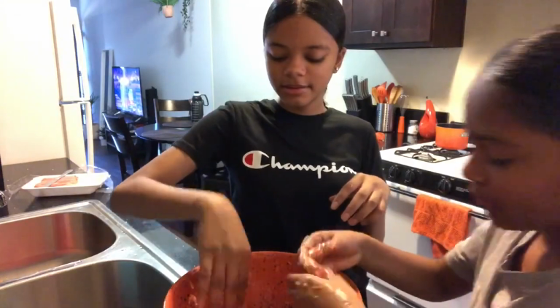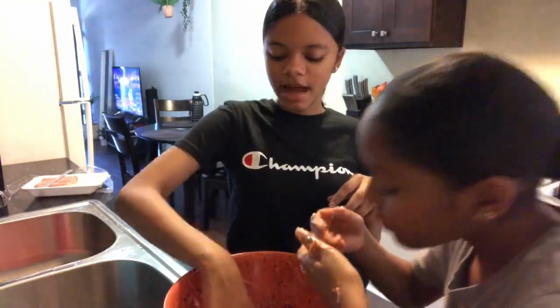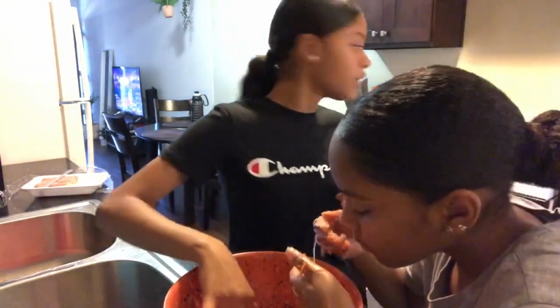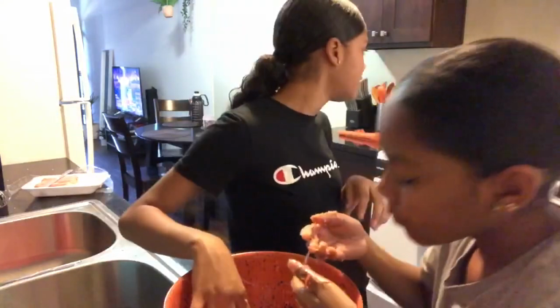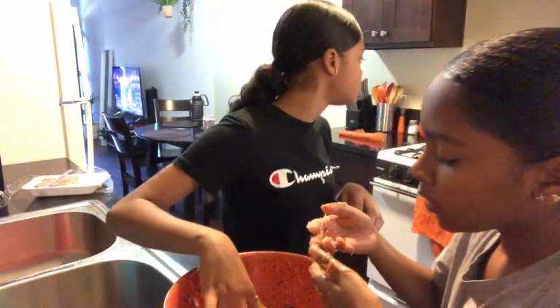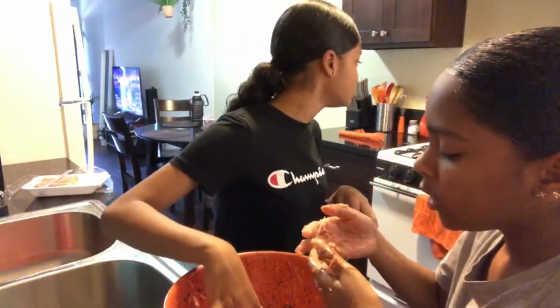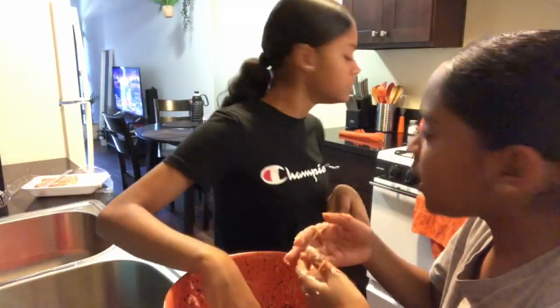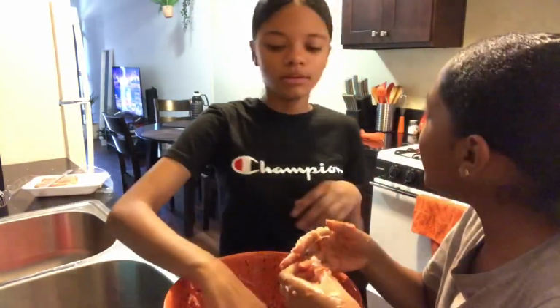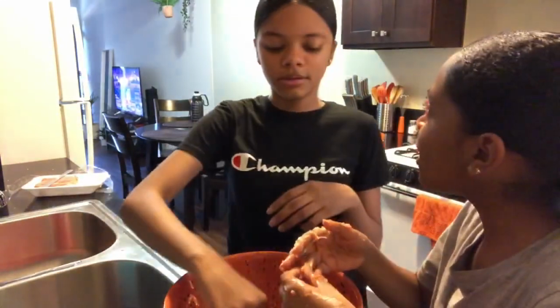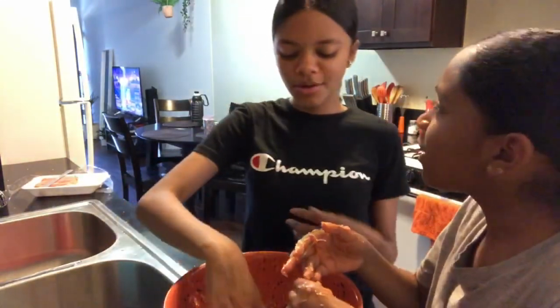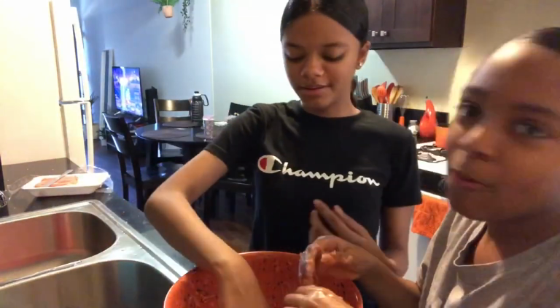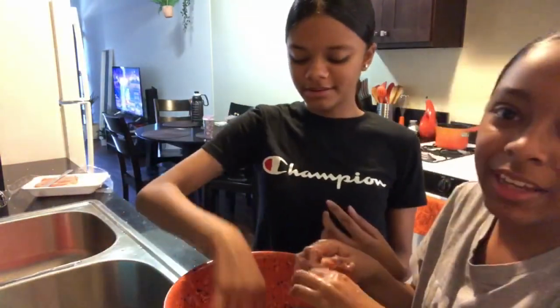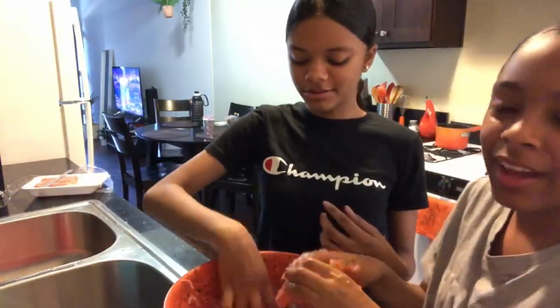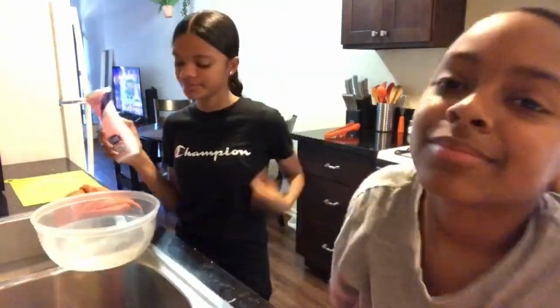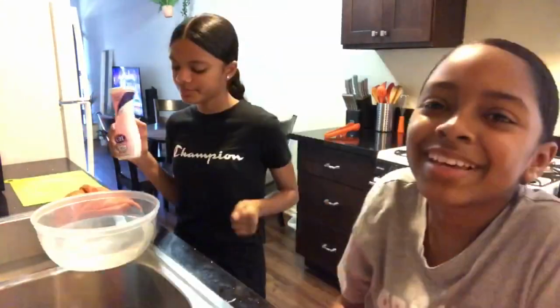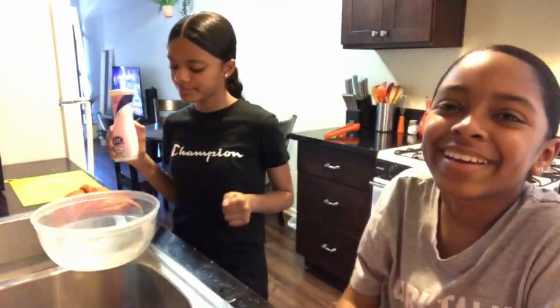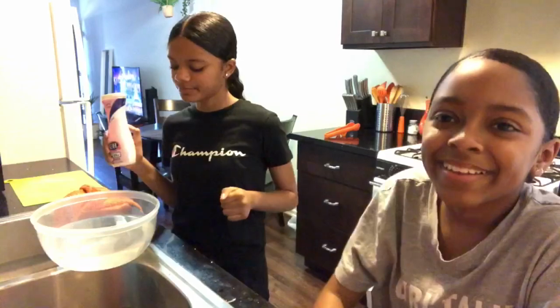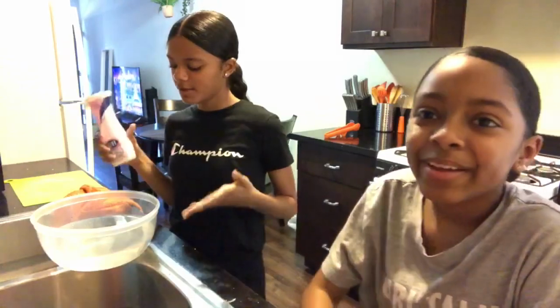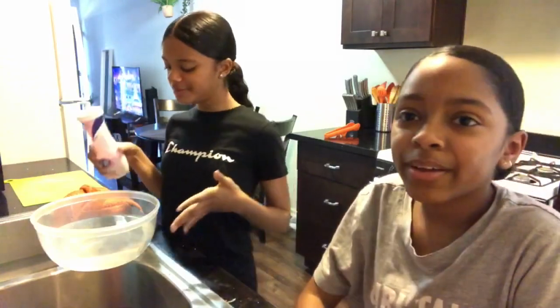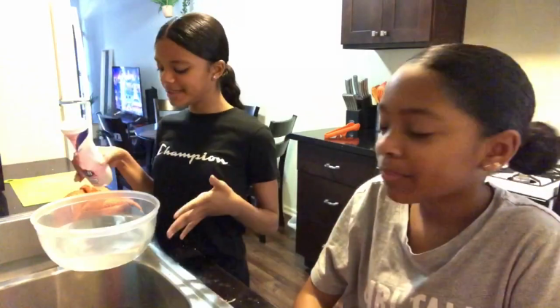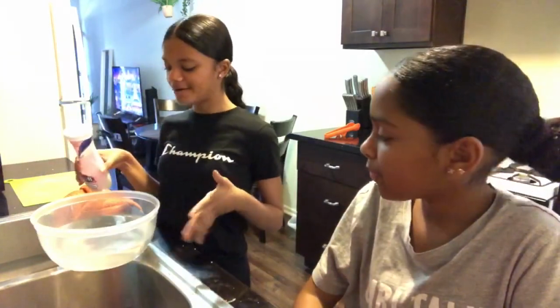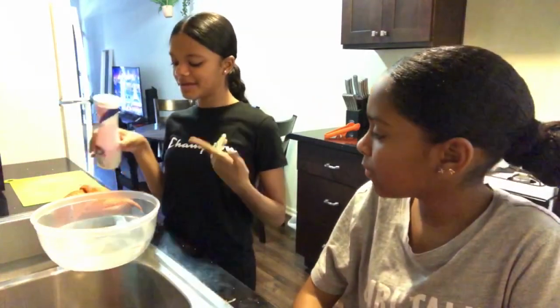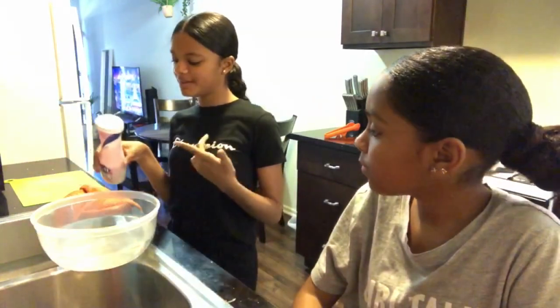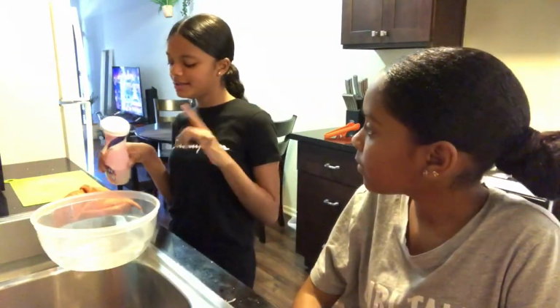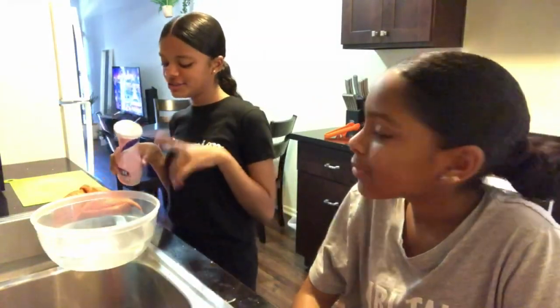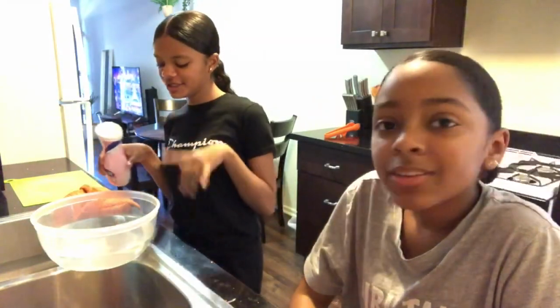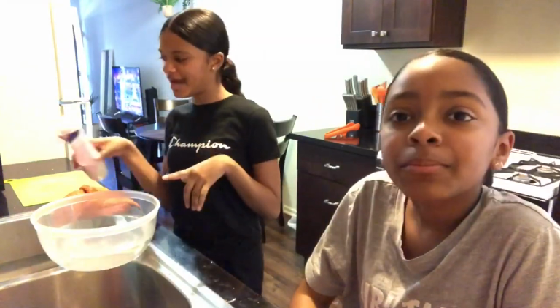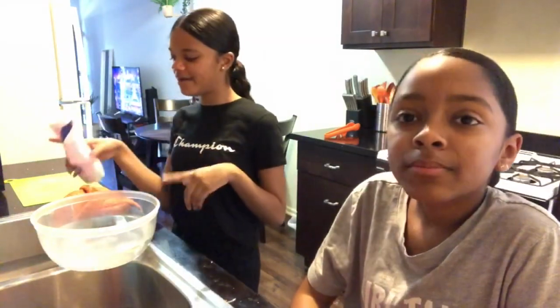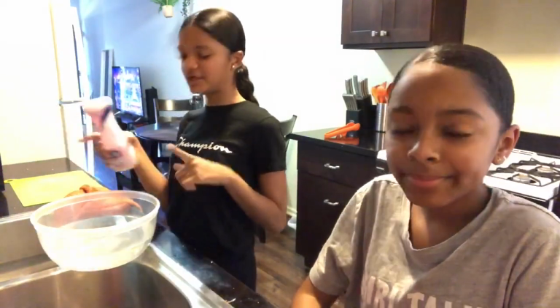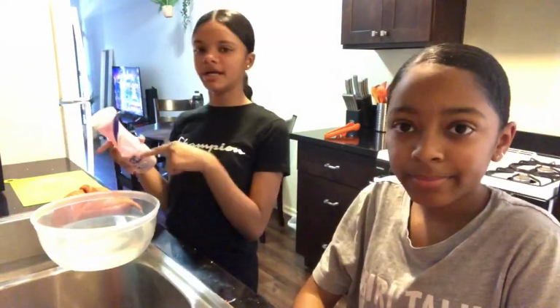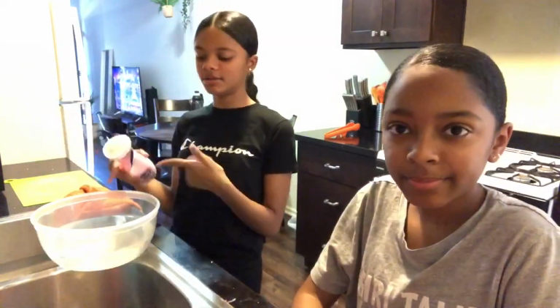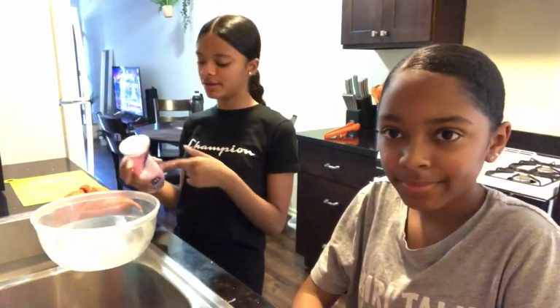Now we are going to — should I eat it? No. I want to eat it. That's gross. What I'm doing now is I'm going to put sugar and white vinegar in the water.